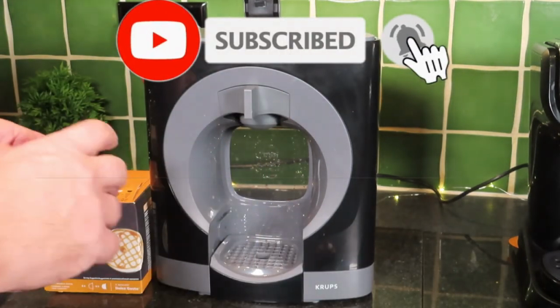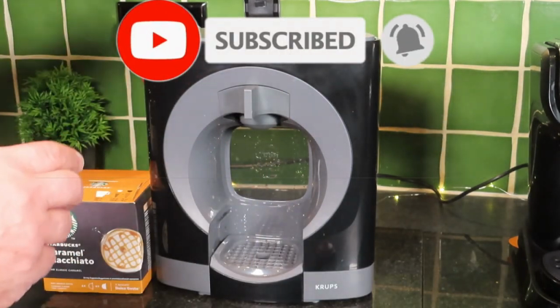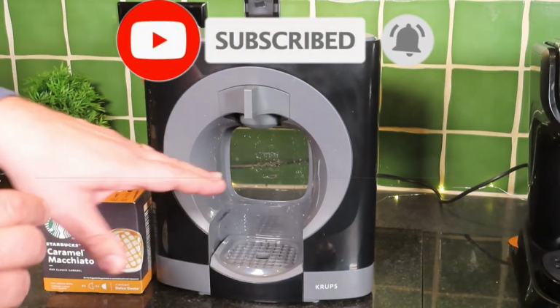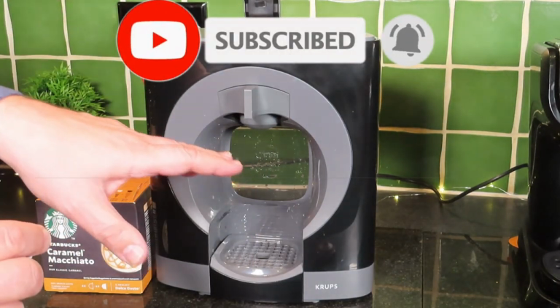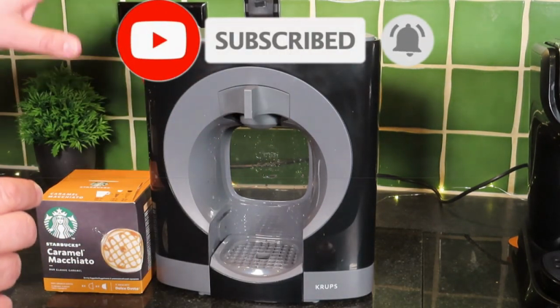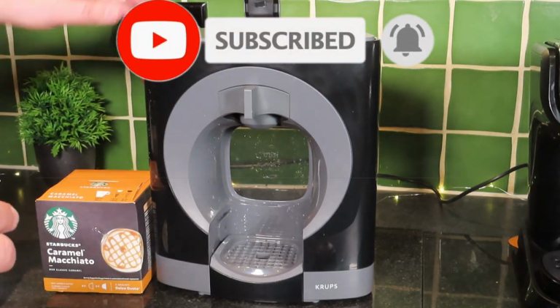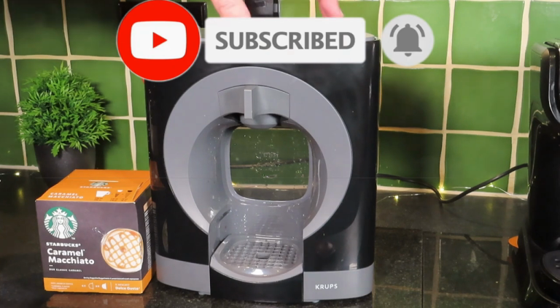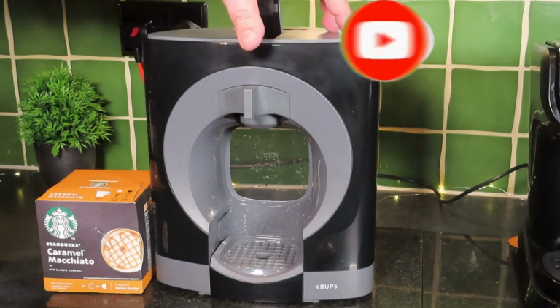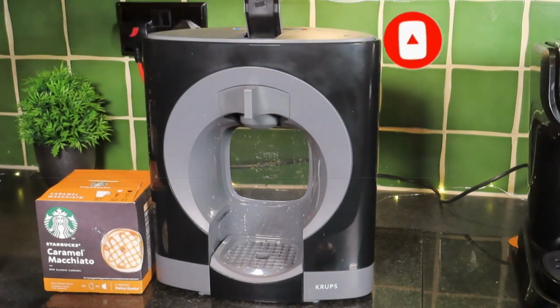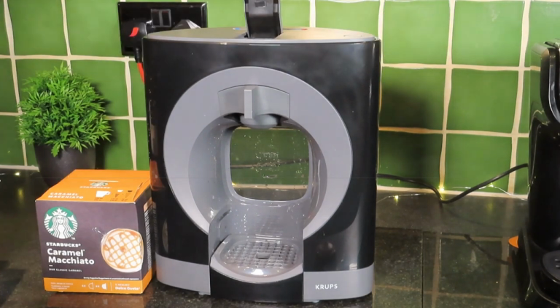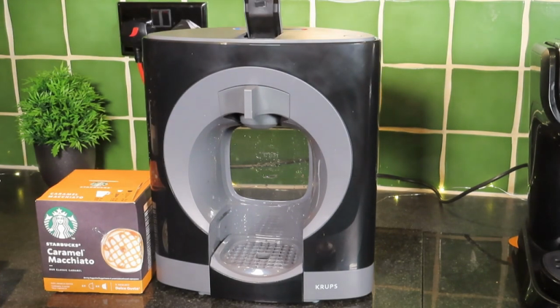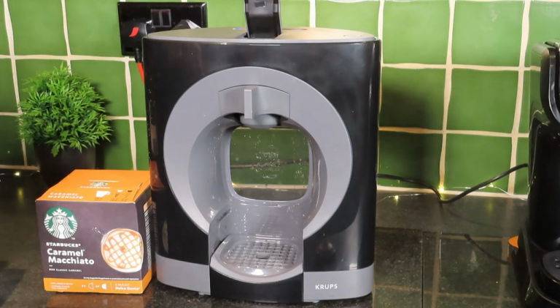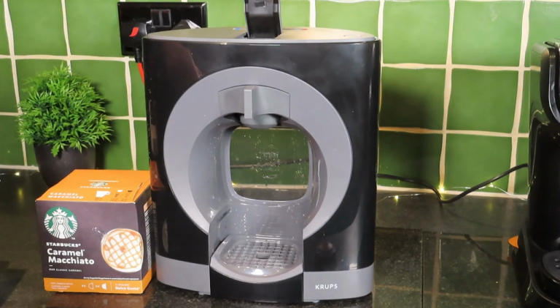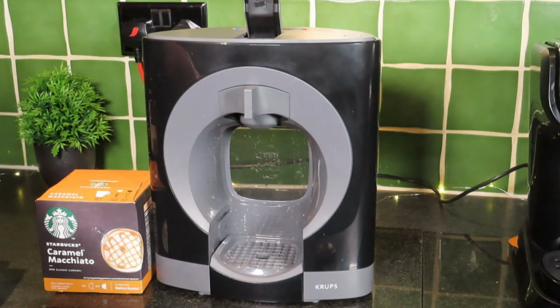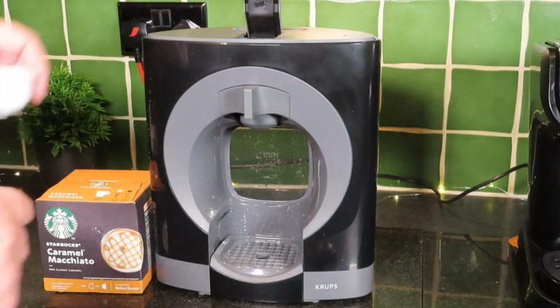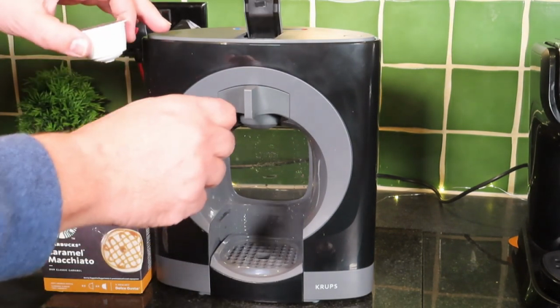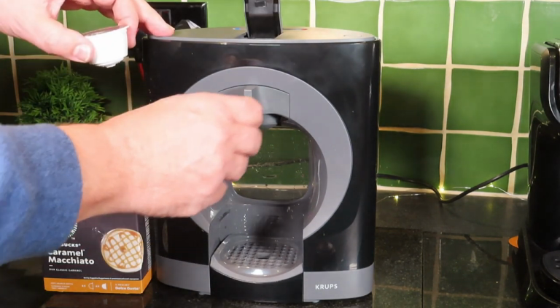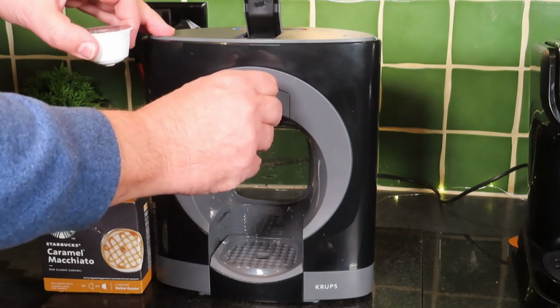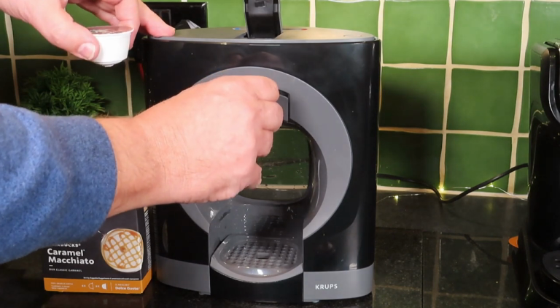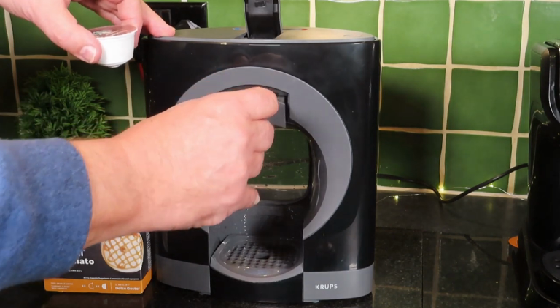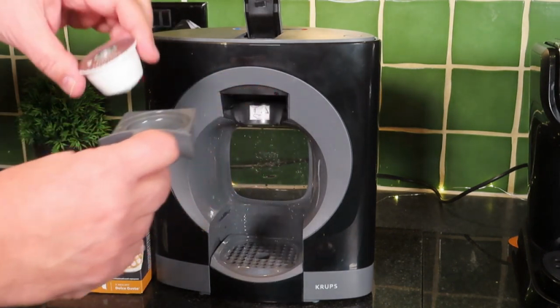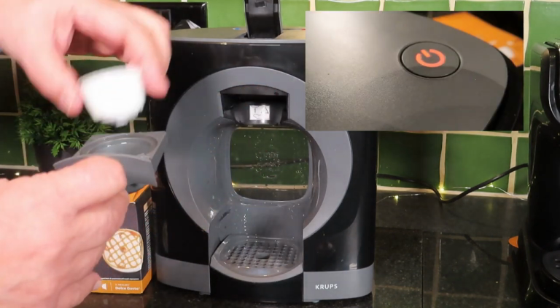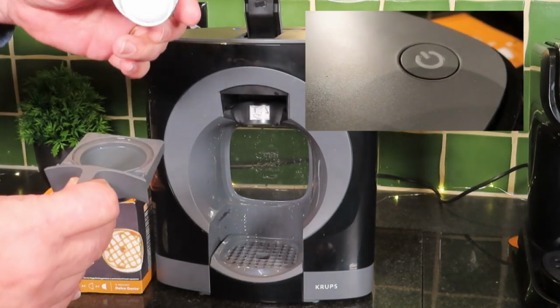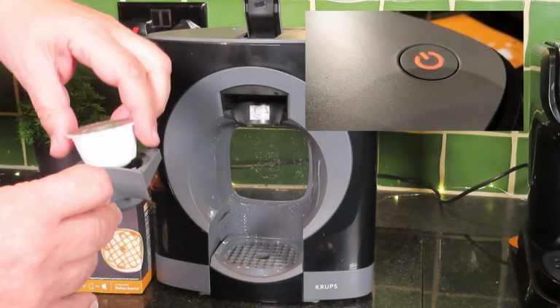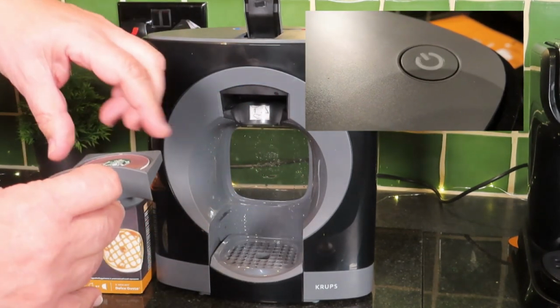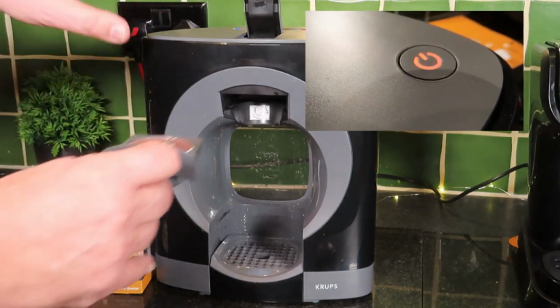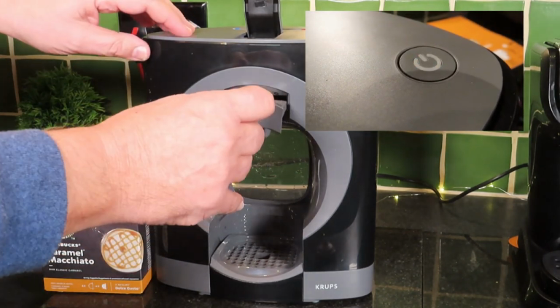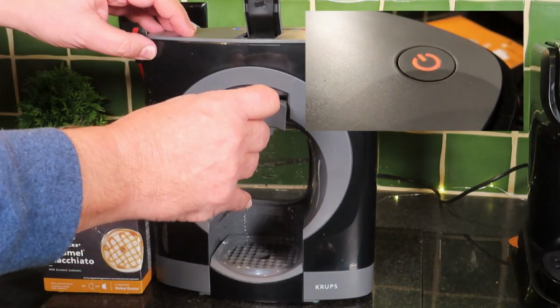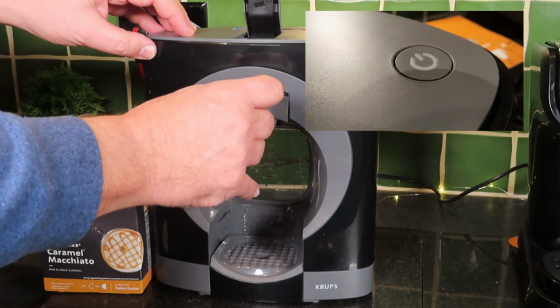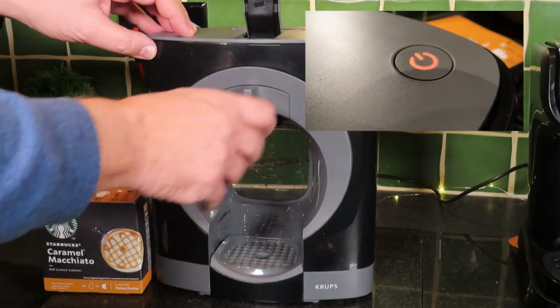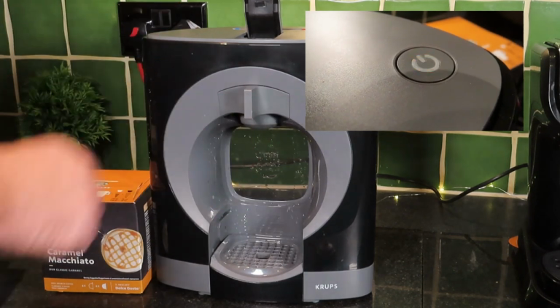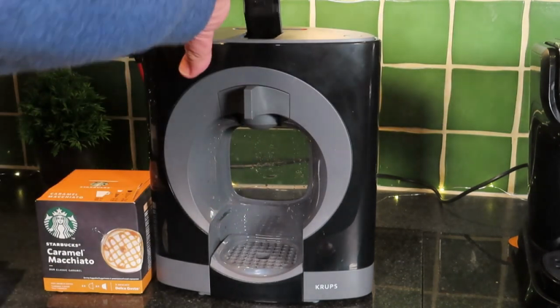So we've put some fresh water in the machine, we've turned it on, we hit our button — we're at the top so that's going to be heating up the water and building up the pressure. We're going to do the milk first; most coffee machines that's the way it goes. So we'll slot that one in there.